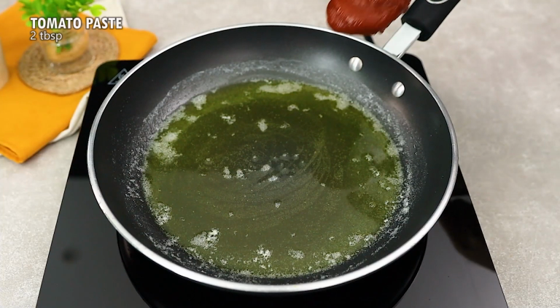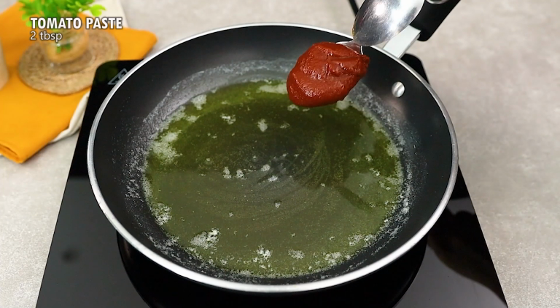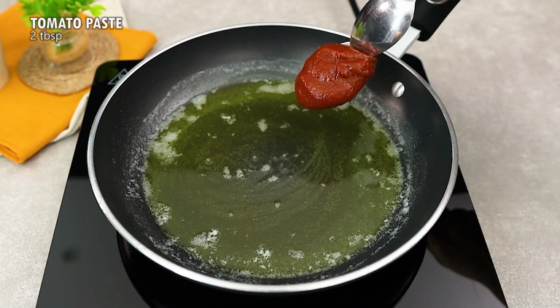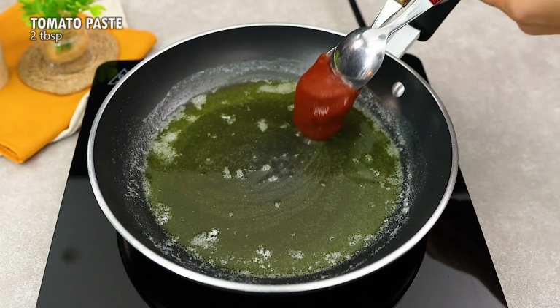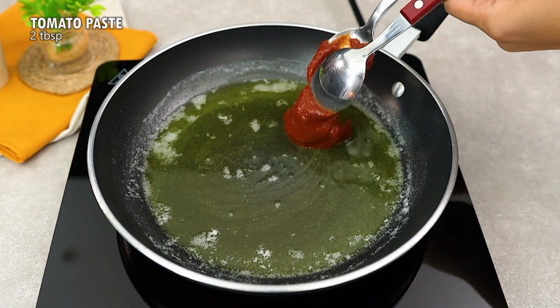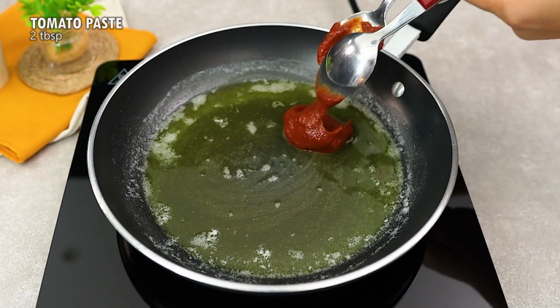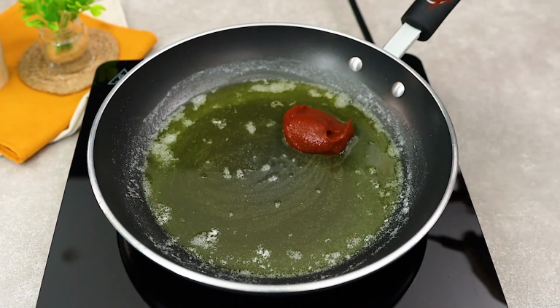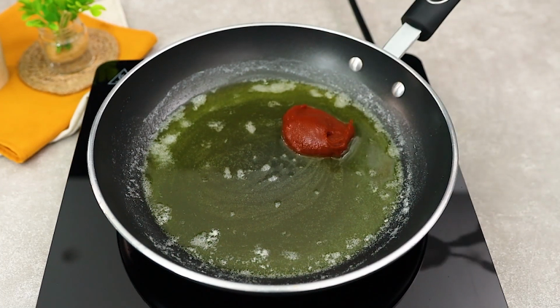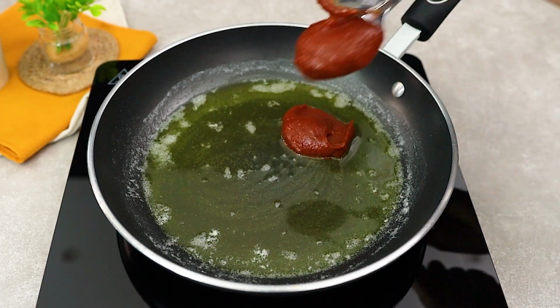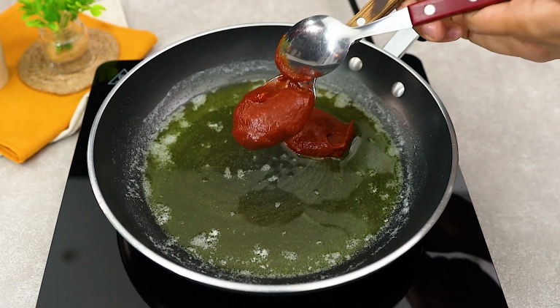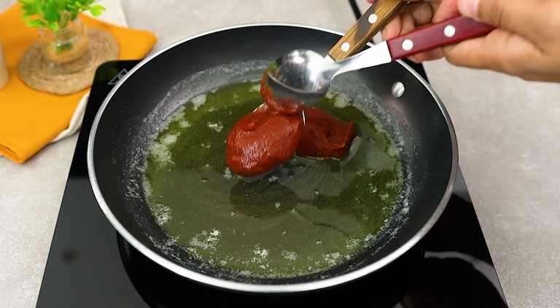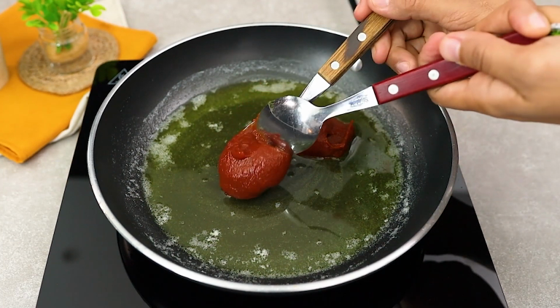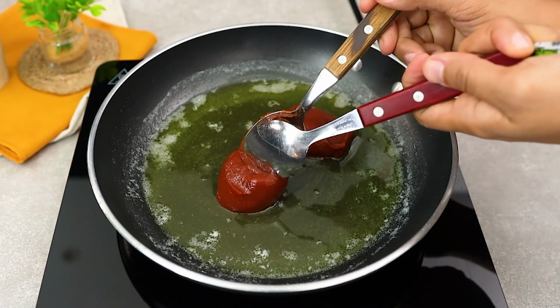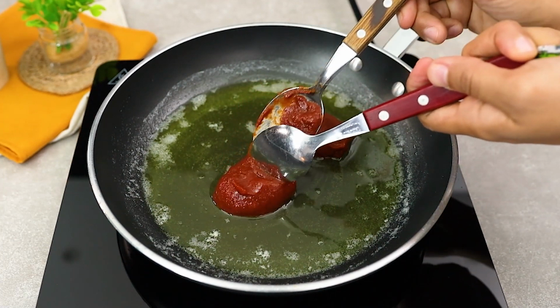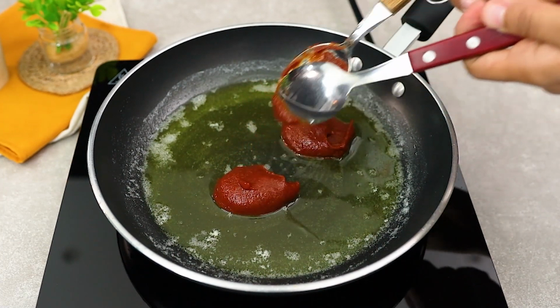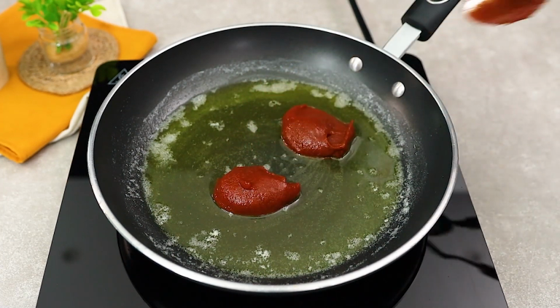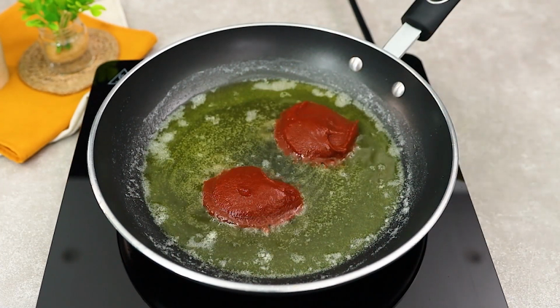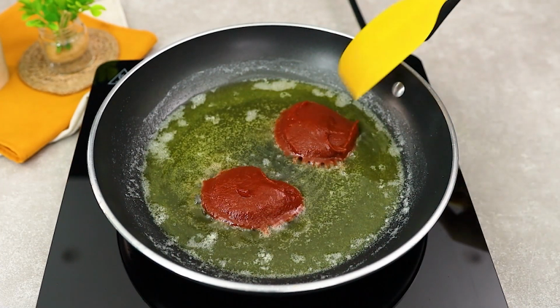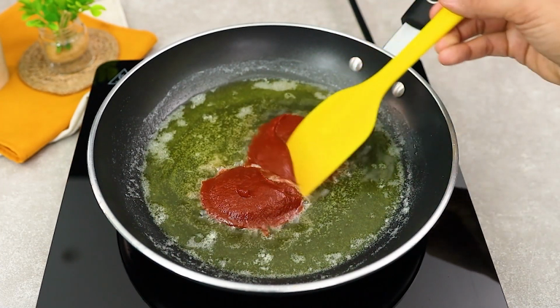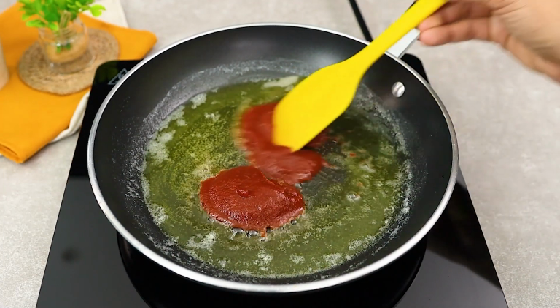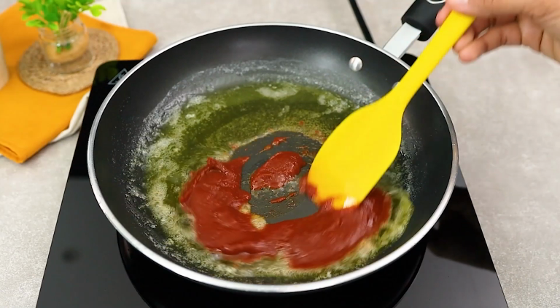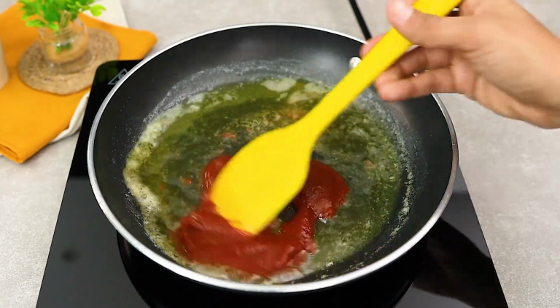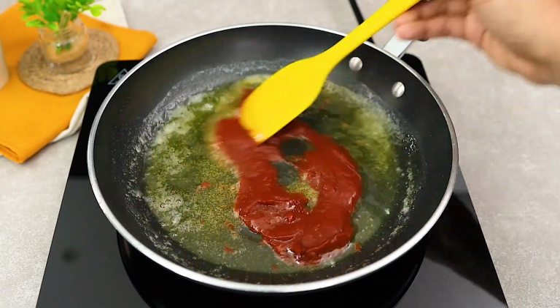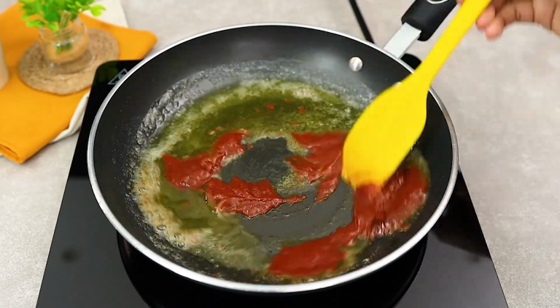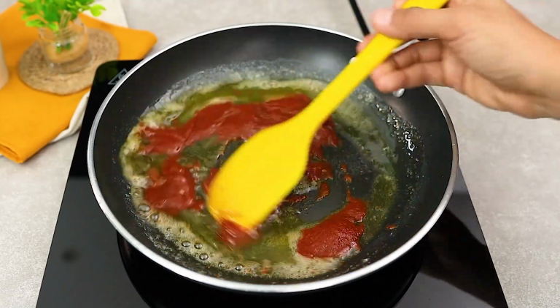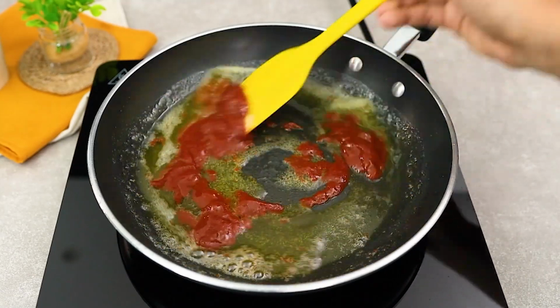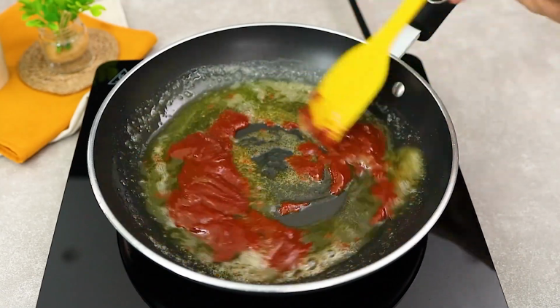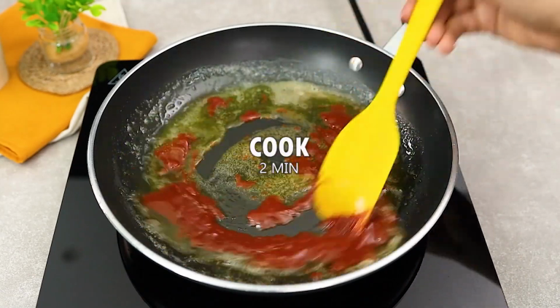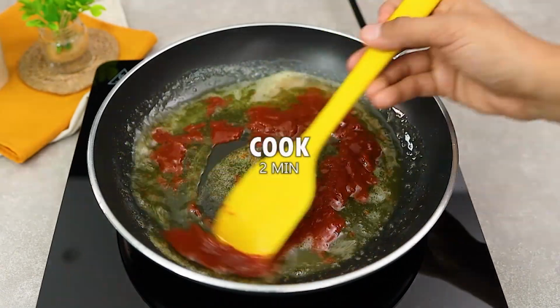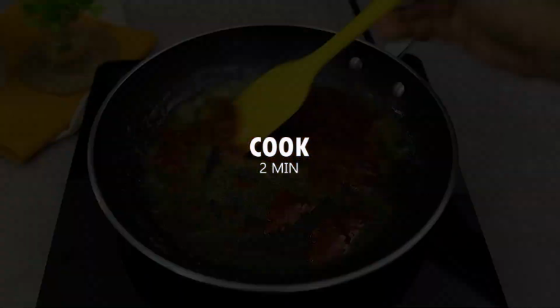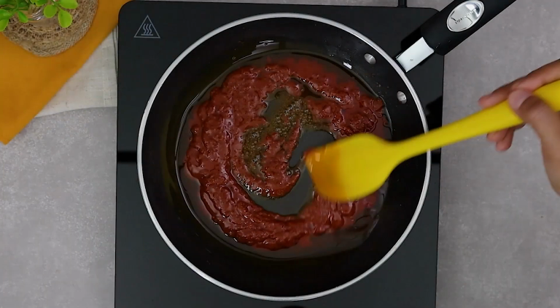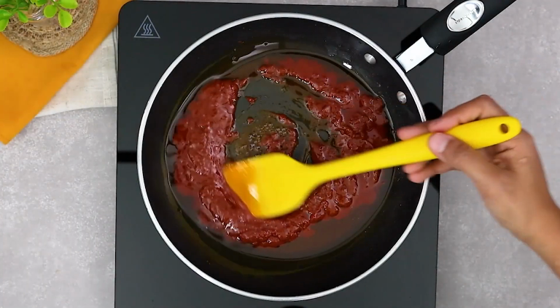Now it's time to add color and flavor to our sauce. Add 2 spoonfuls of tomato paste, stir well and let it cook for 2 minutes. This will intensify the flavor.